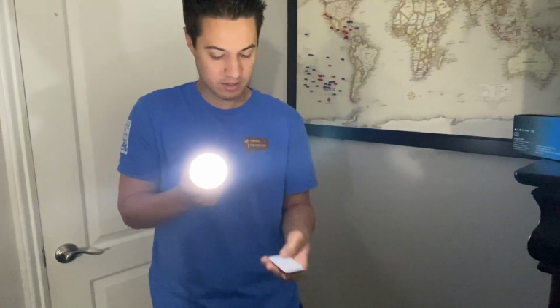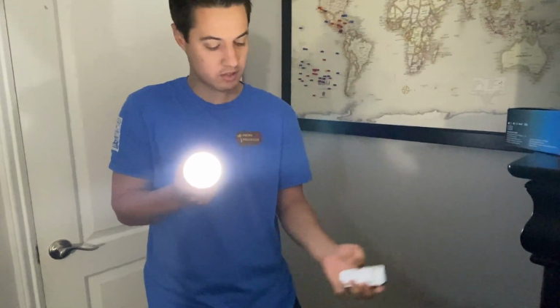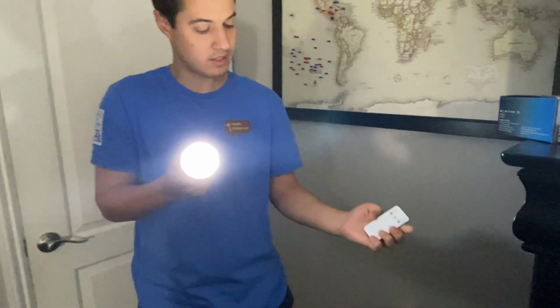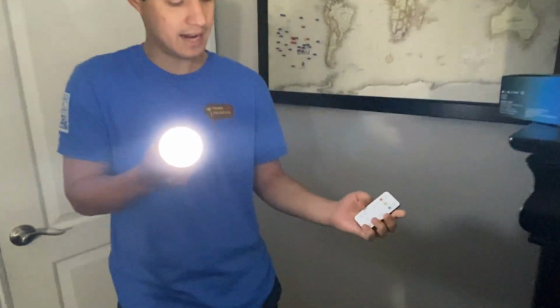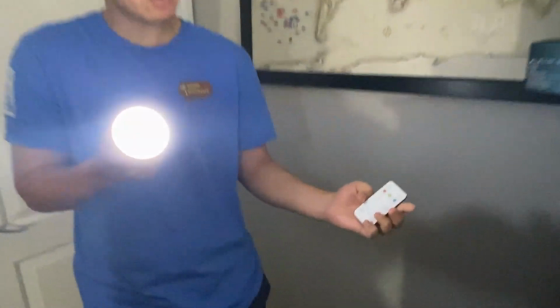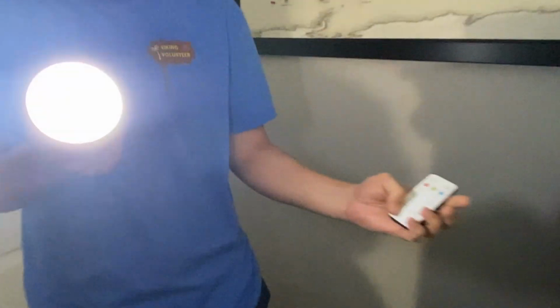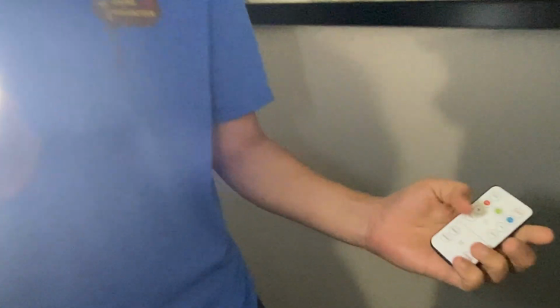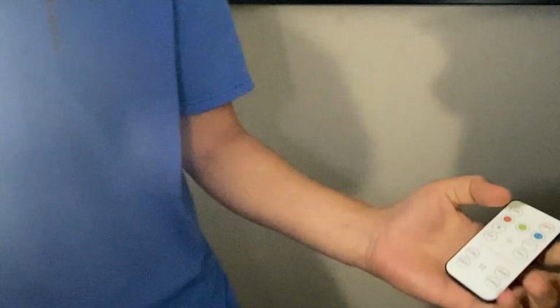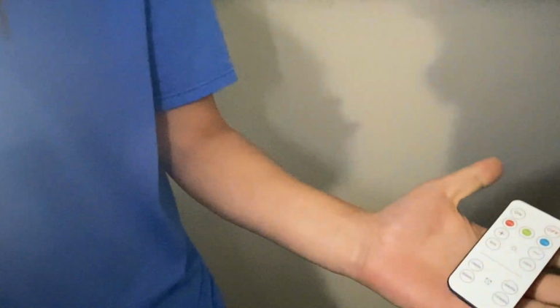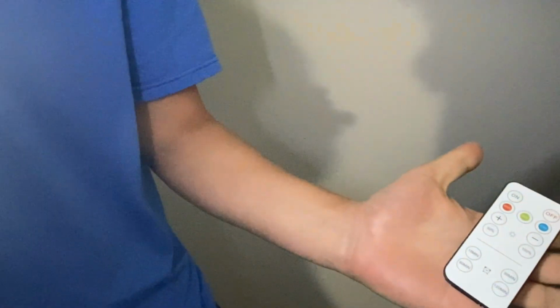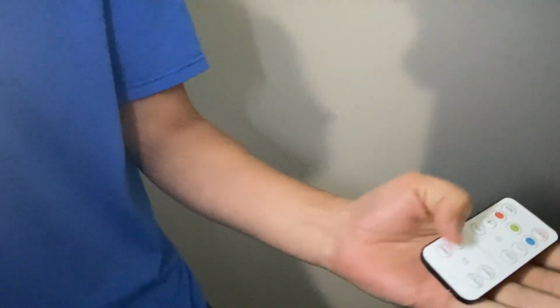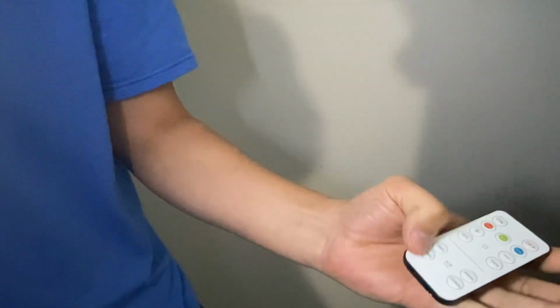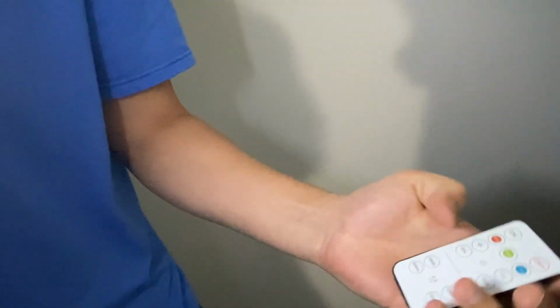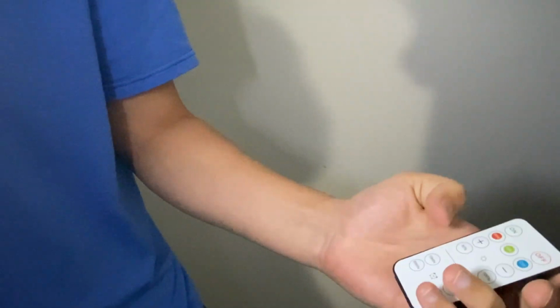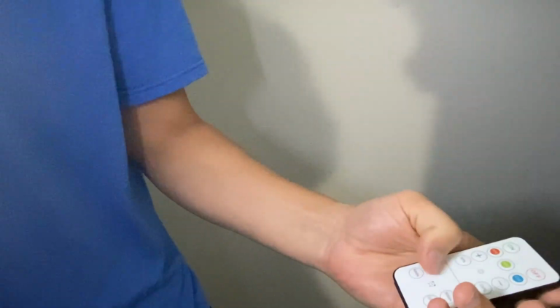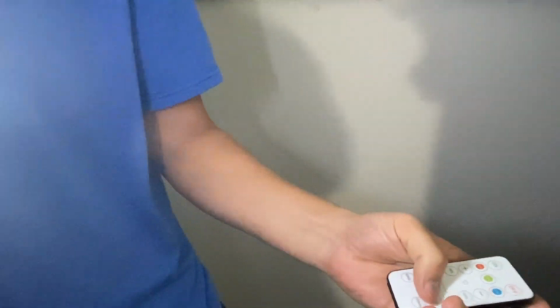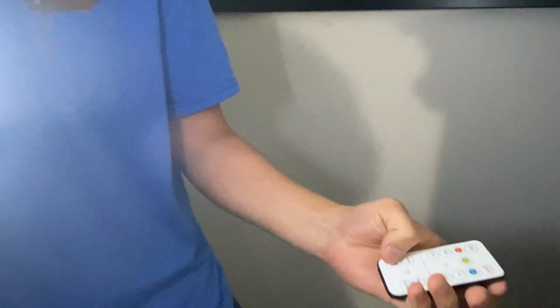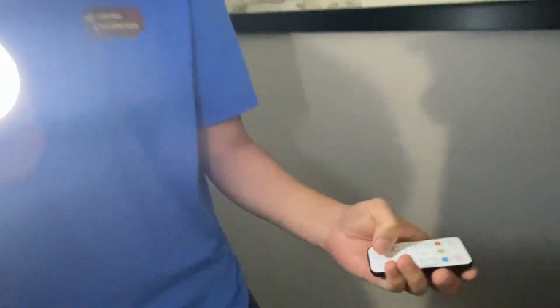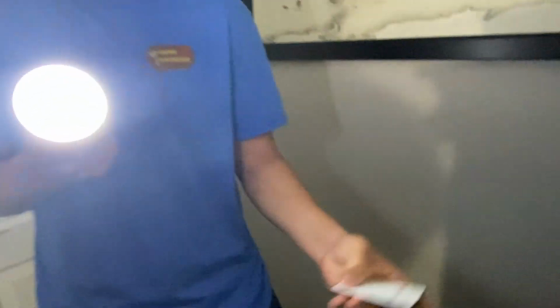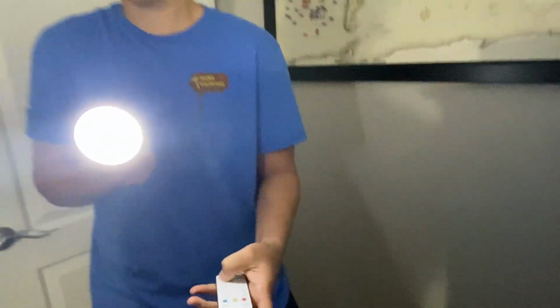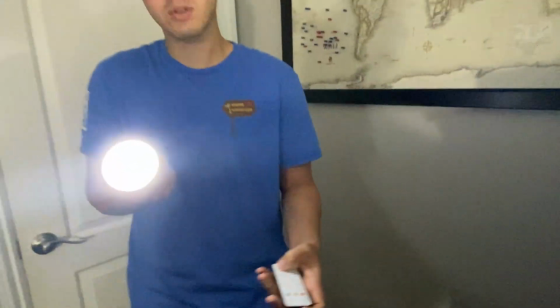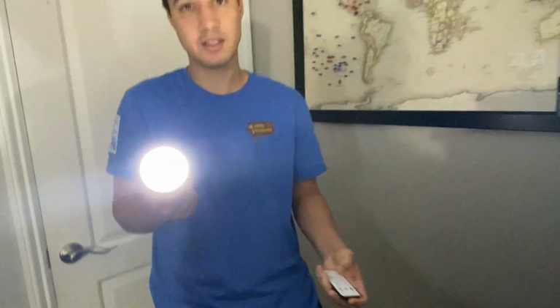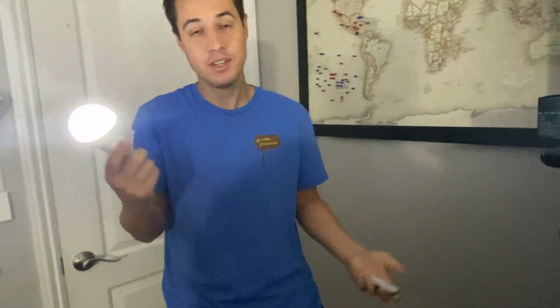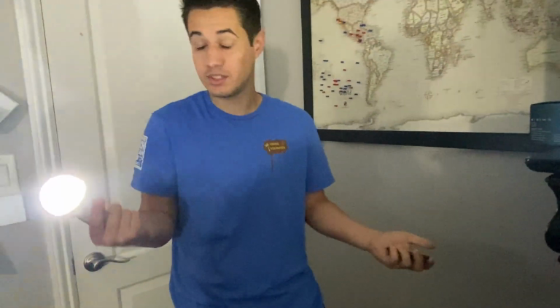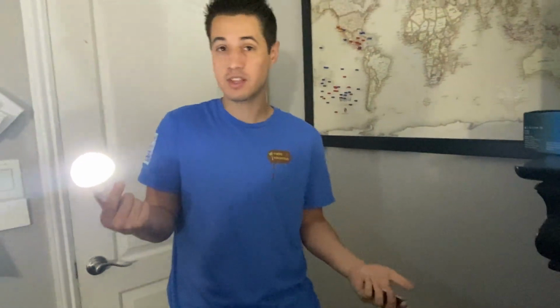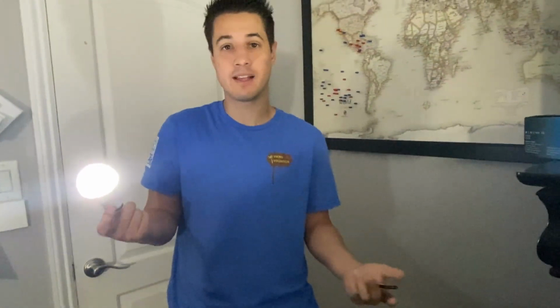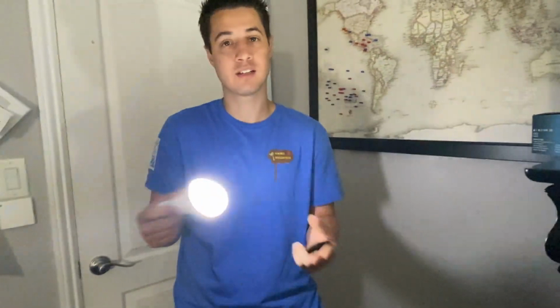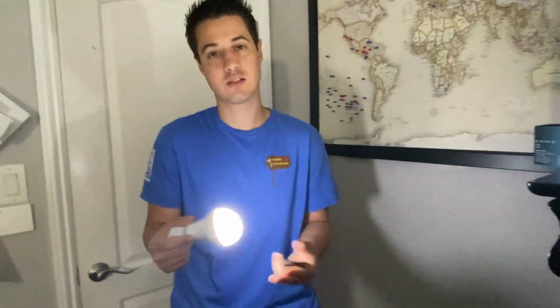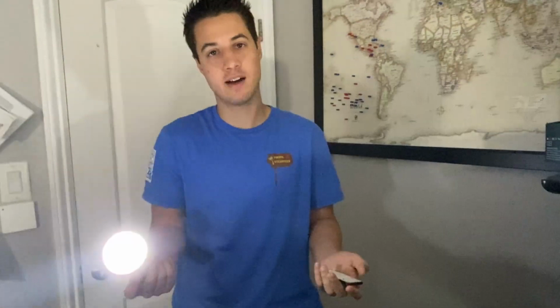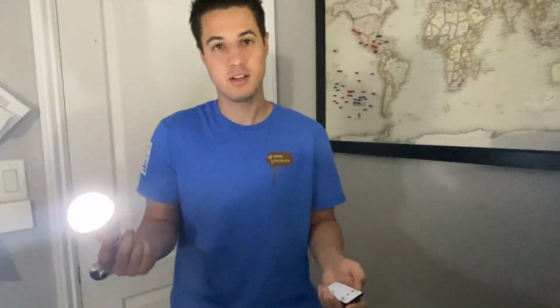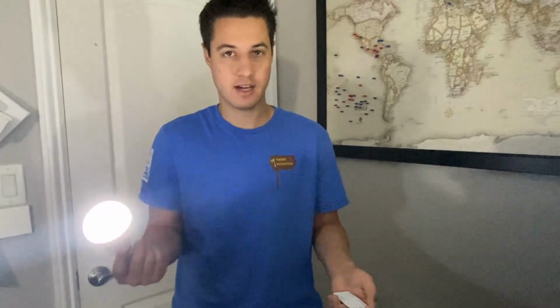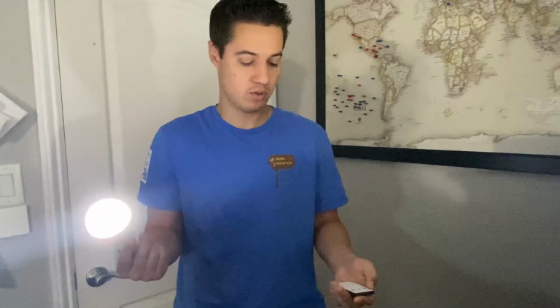You can also set a timer, so it stays on for 15, 30, 60, or 120 minutes, and then it'll turn off whenever that time runs out.